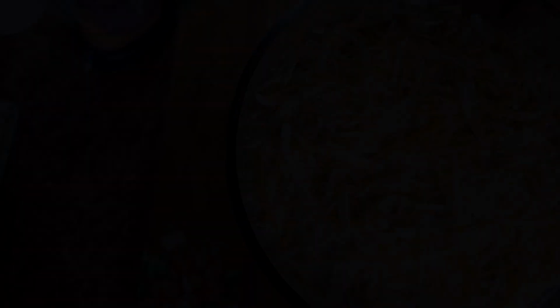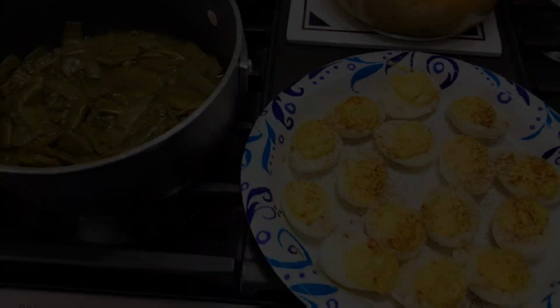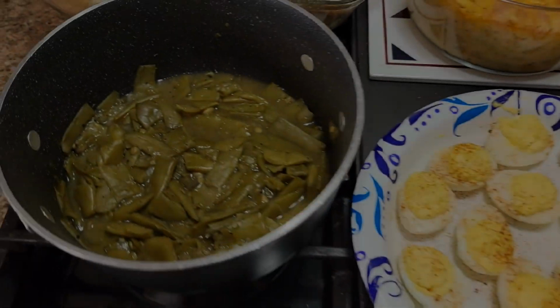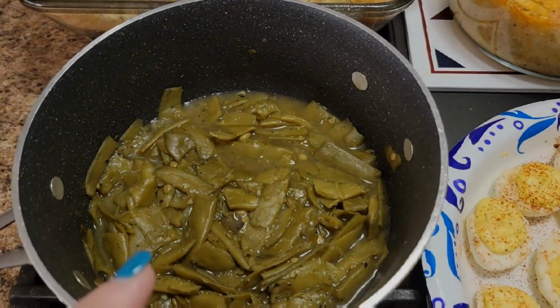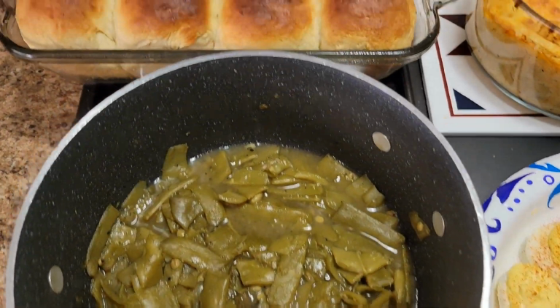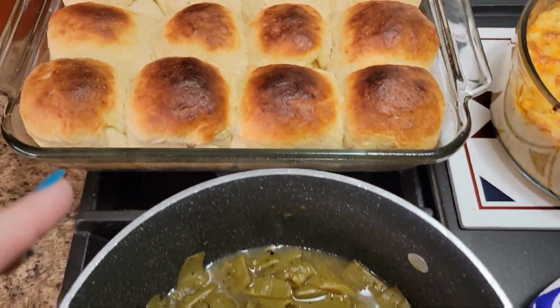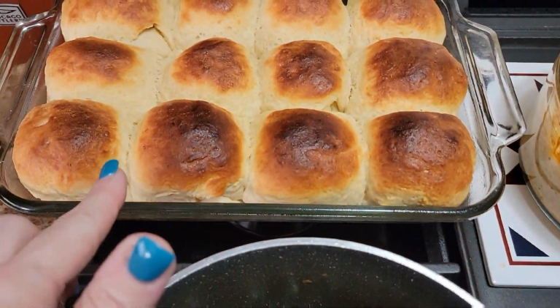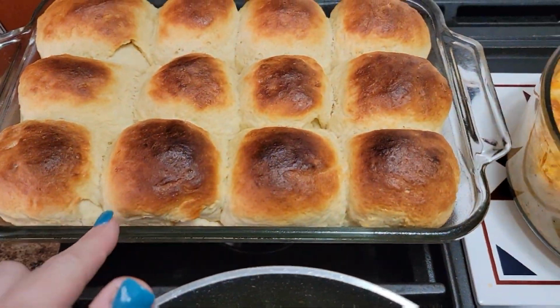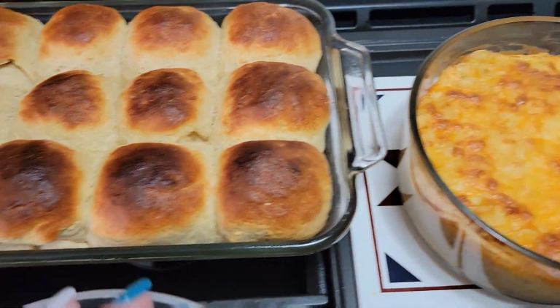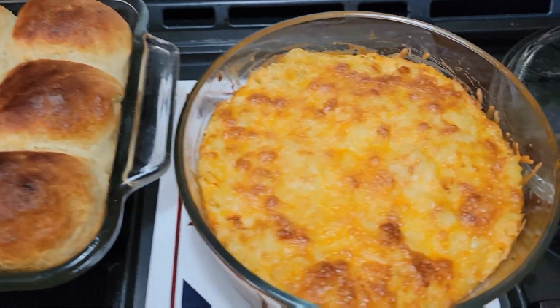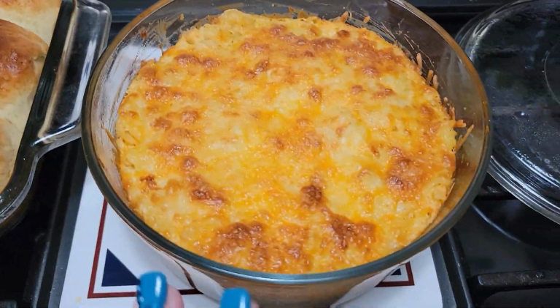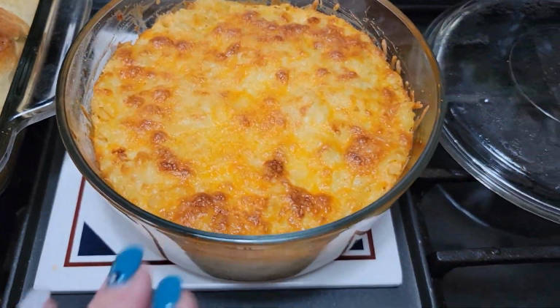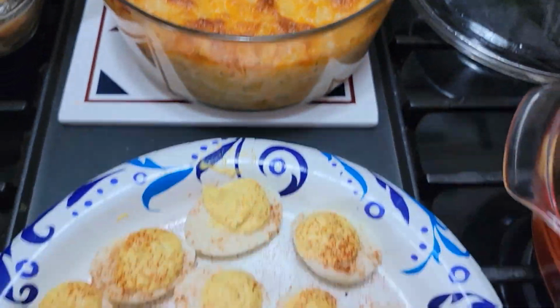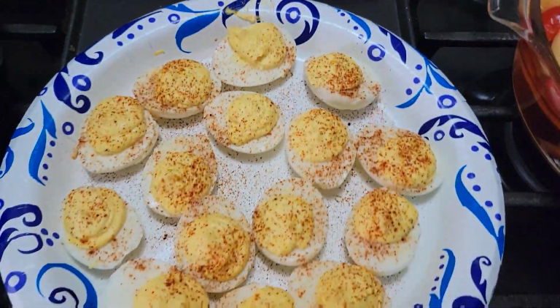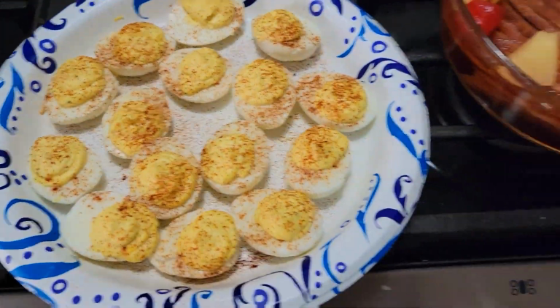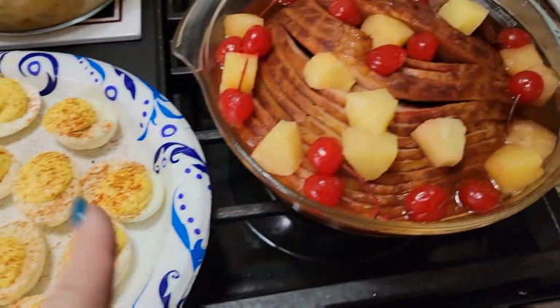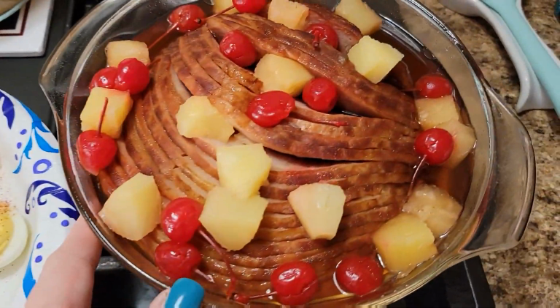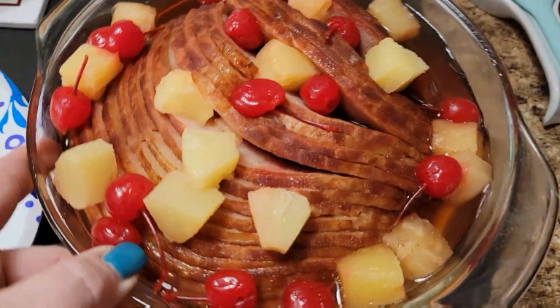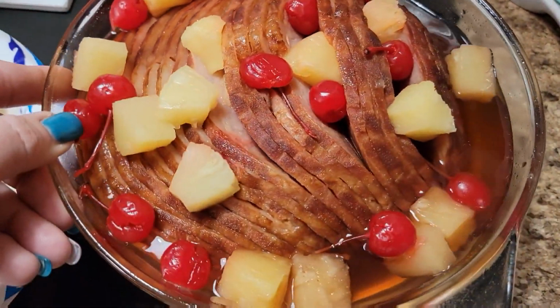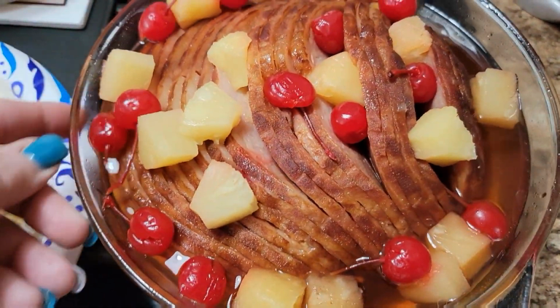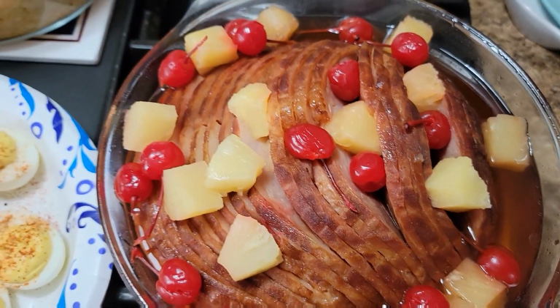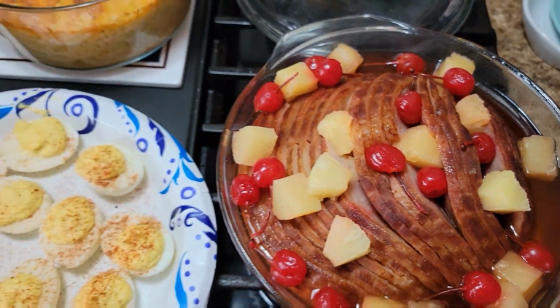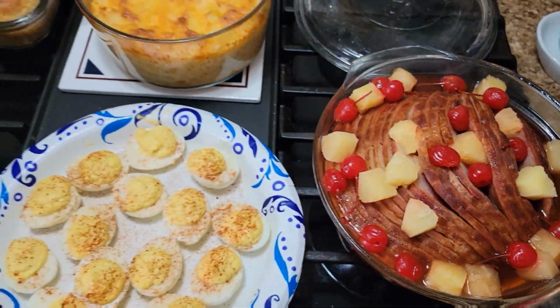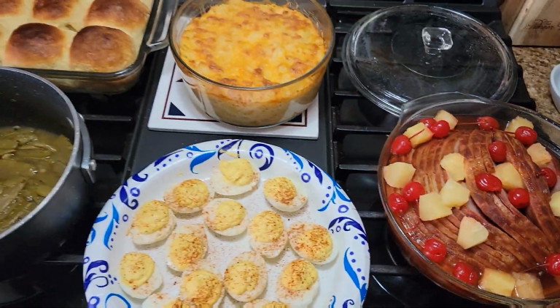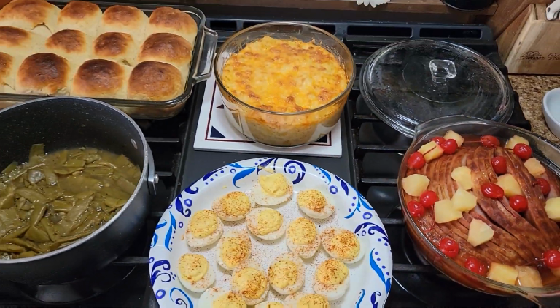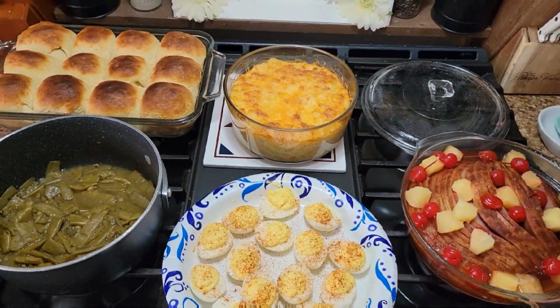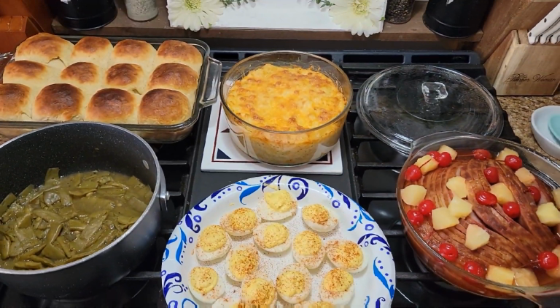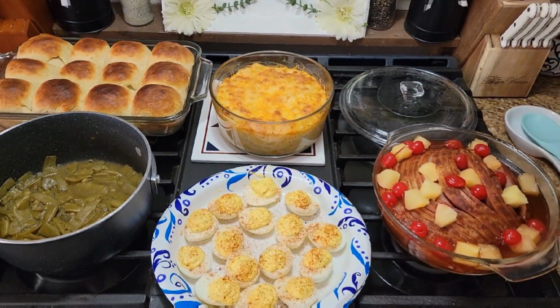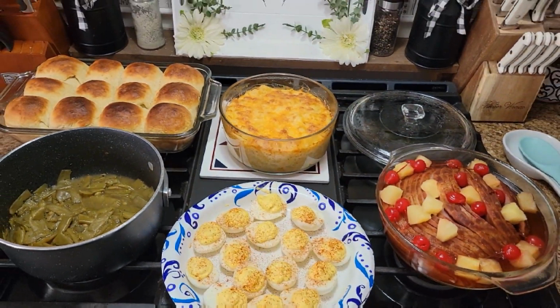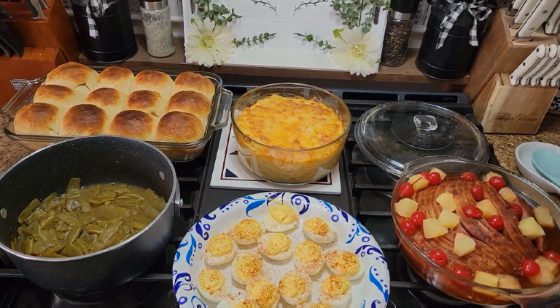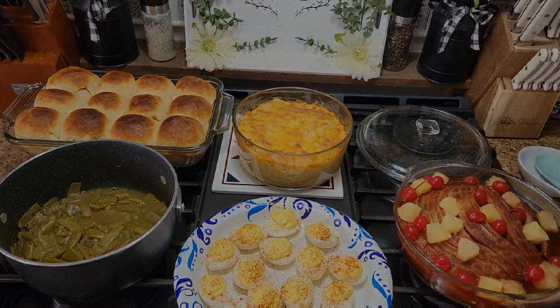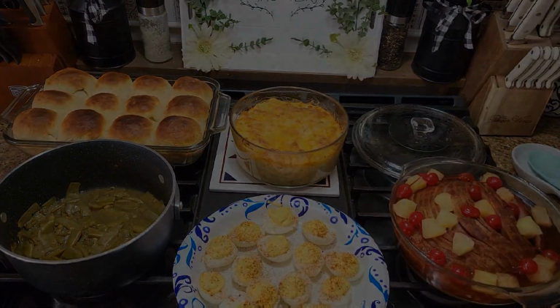Here's everything finished! We have our green beans, our rolls, the mac and cheese, those deviled eggs, and this gorgeous looking ham. I'm going to go ahead and get everything plated up and then show you here in just a little bit.